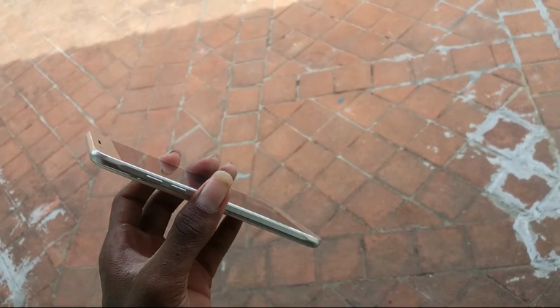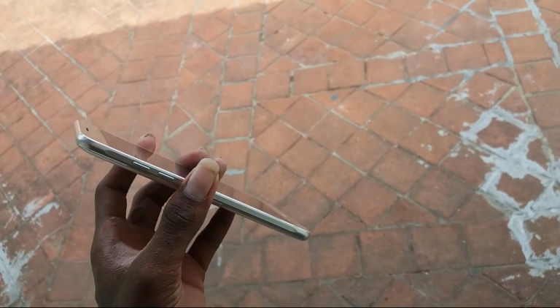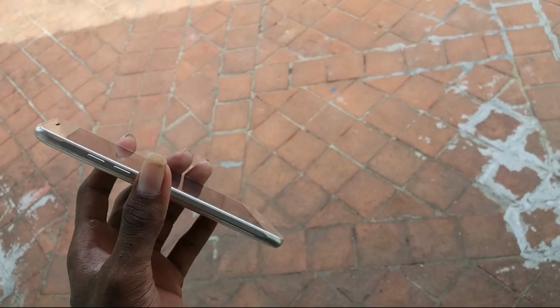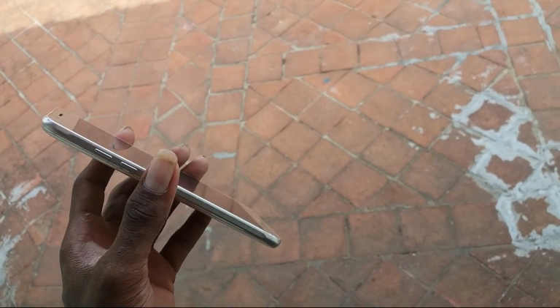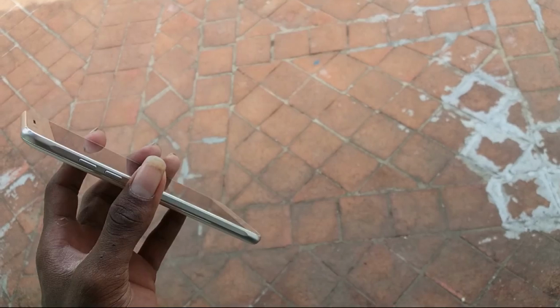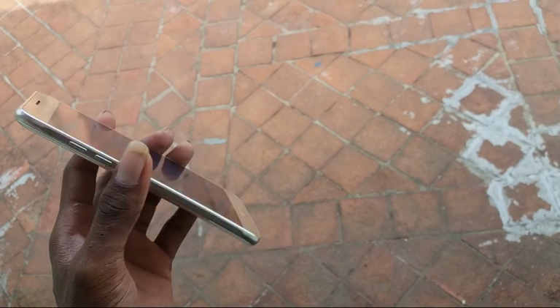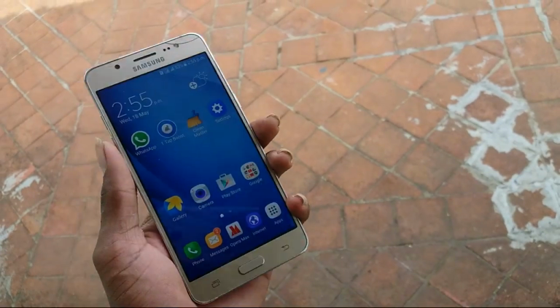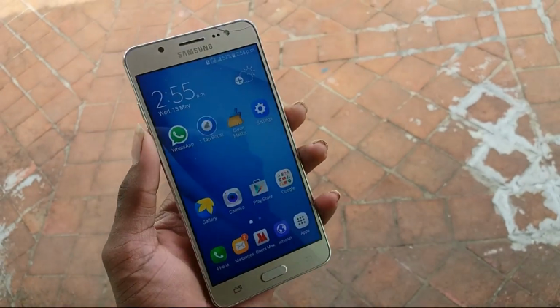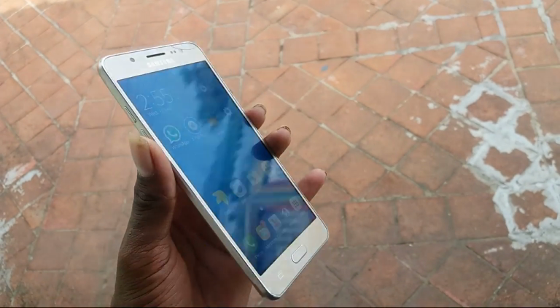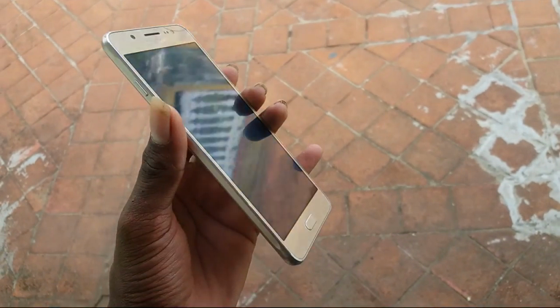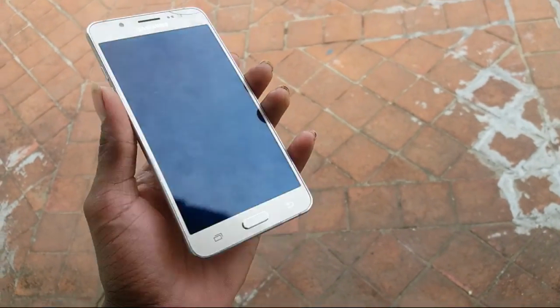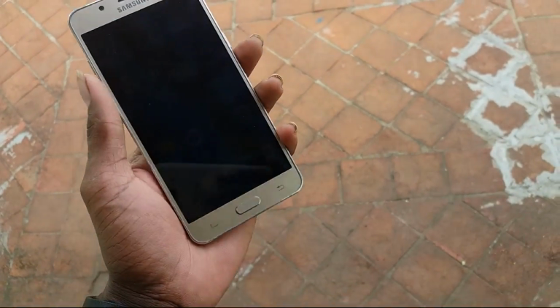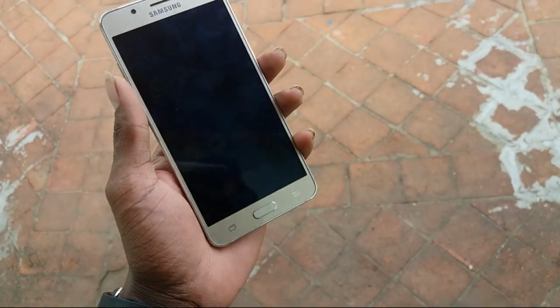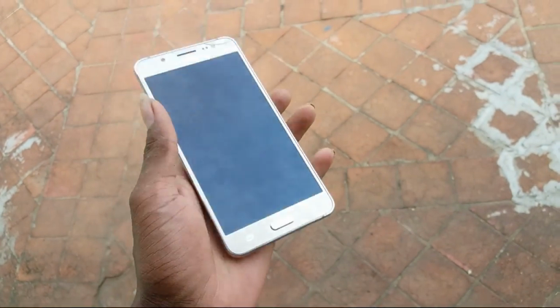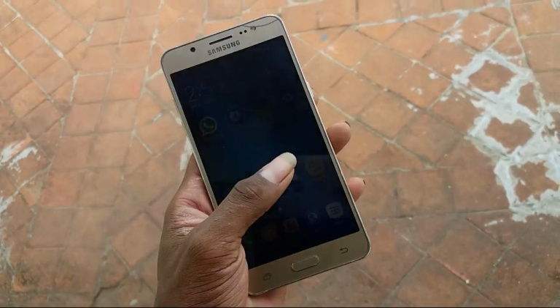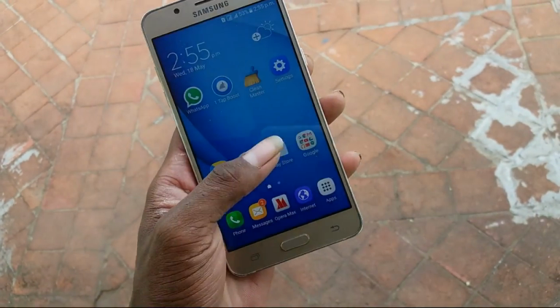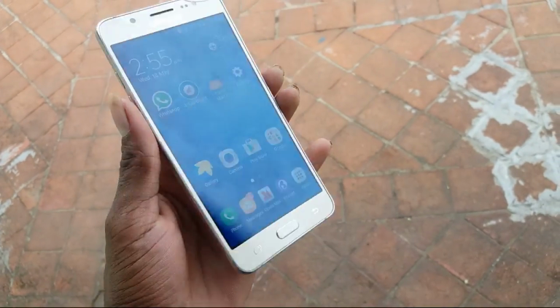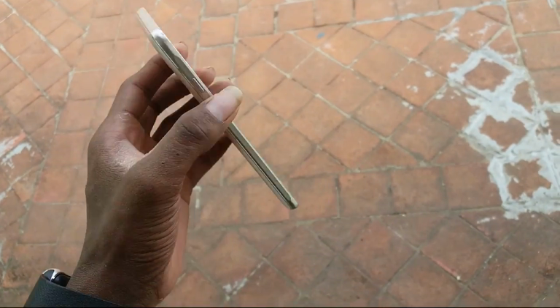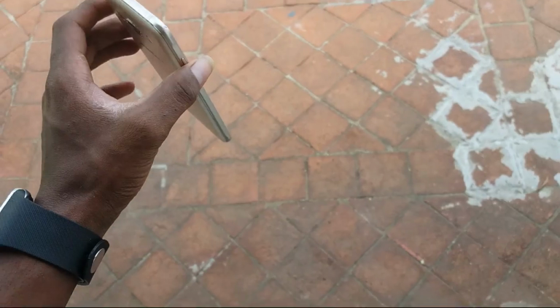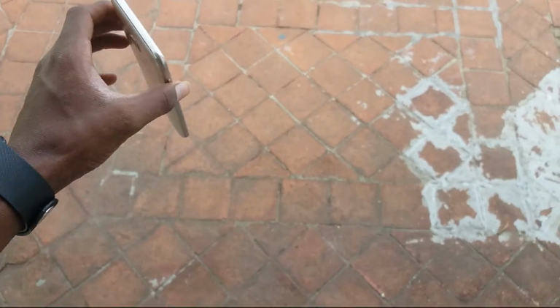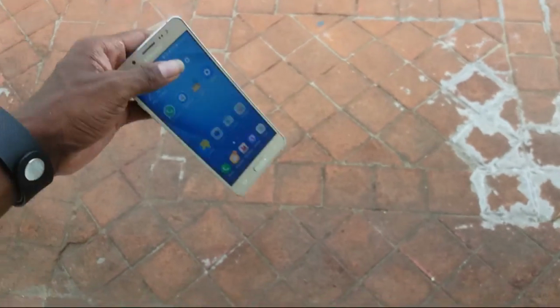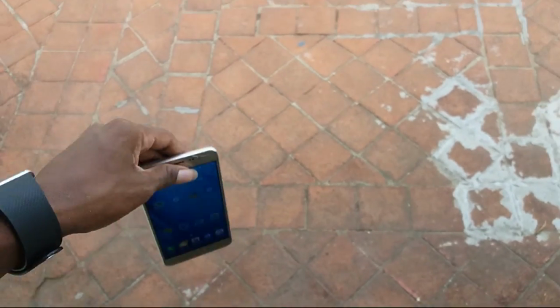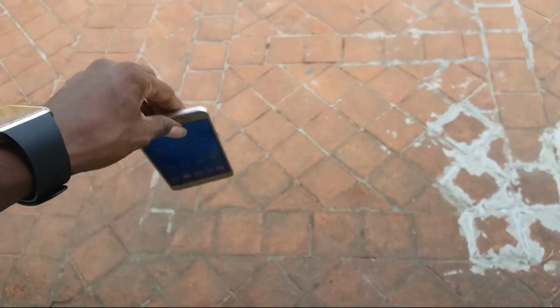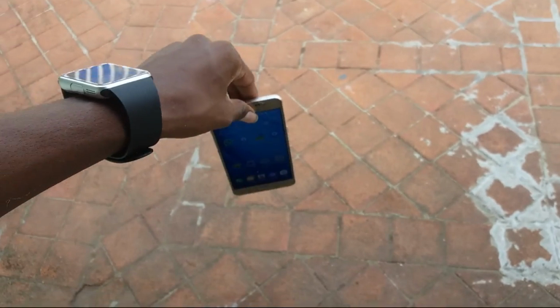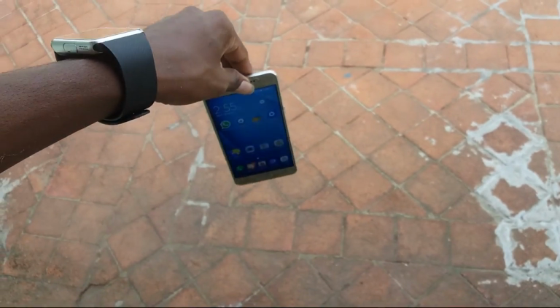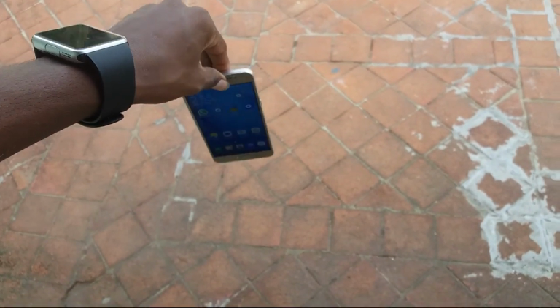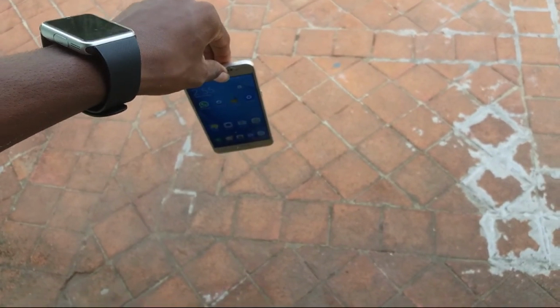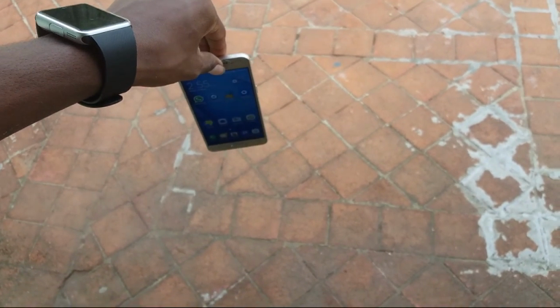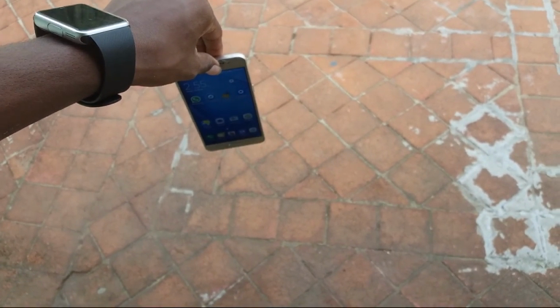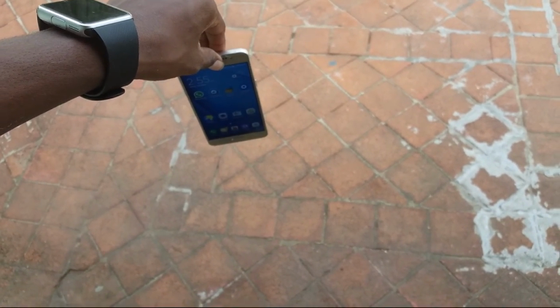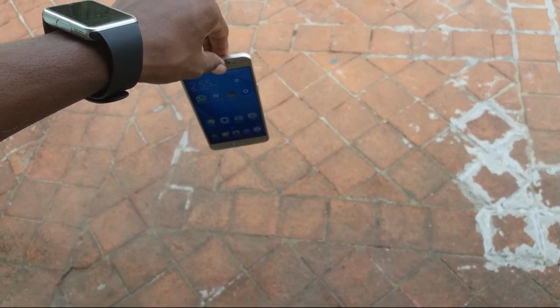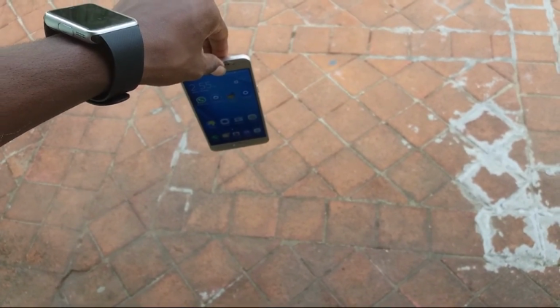Let's check it out — the side-facing drop test. Let's begin checking it now. Side-facing drop test: three, two, one, zero.